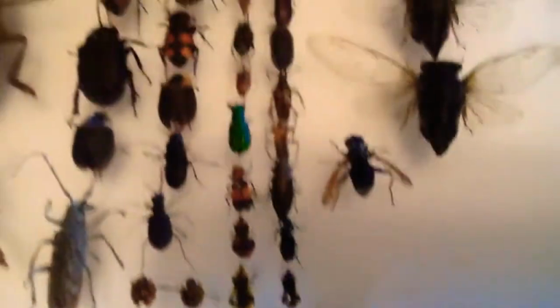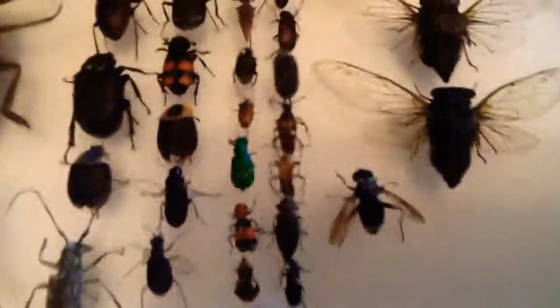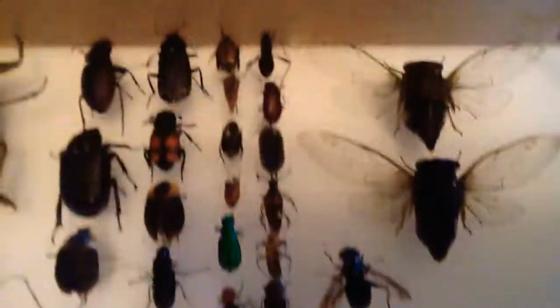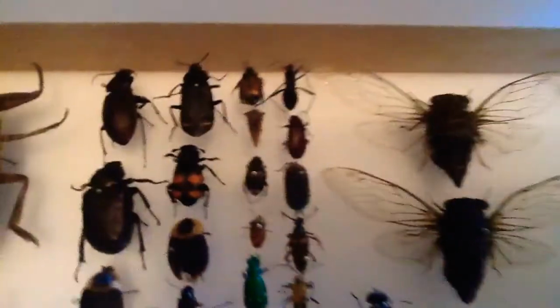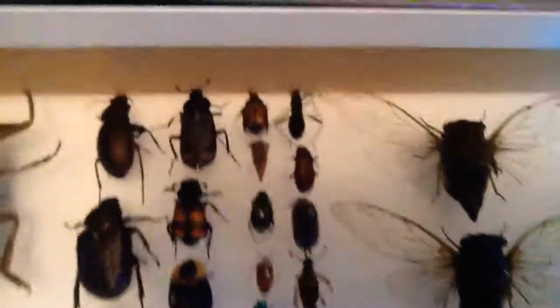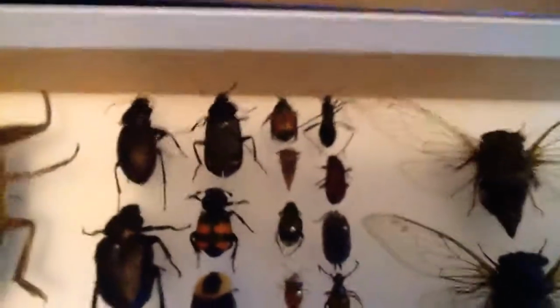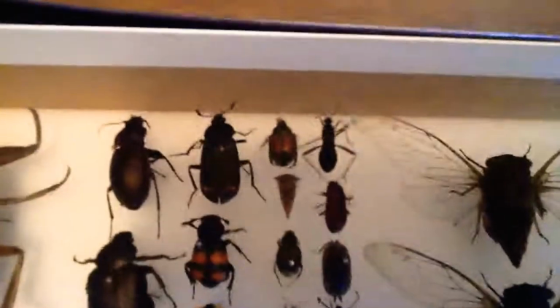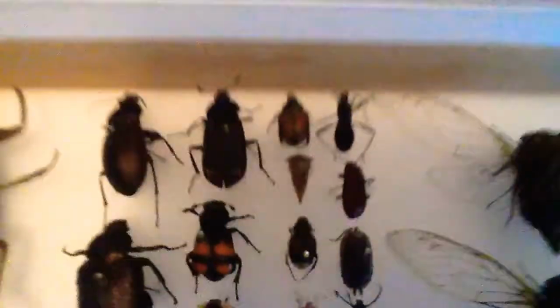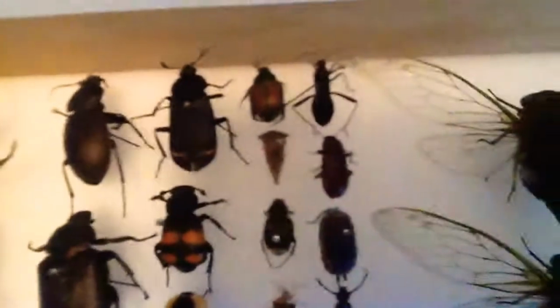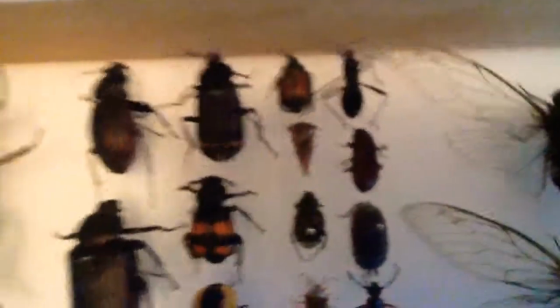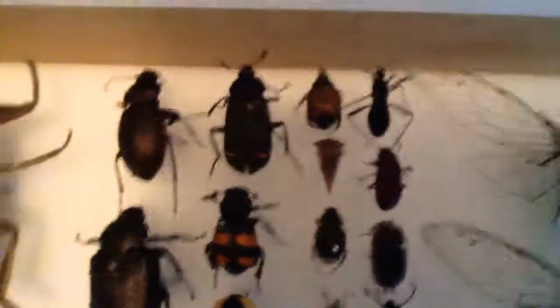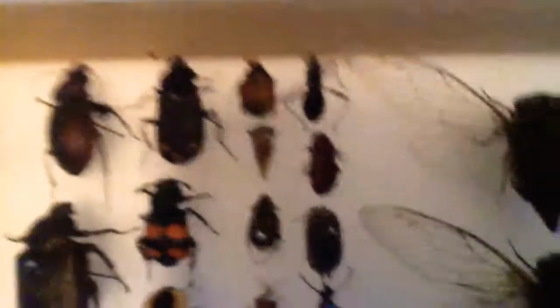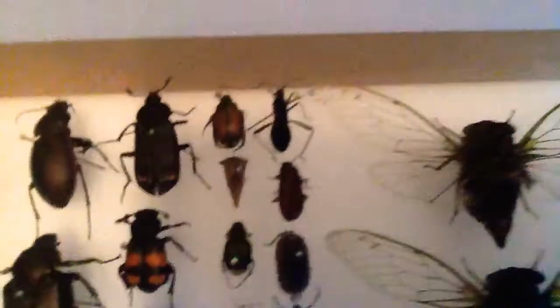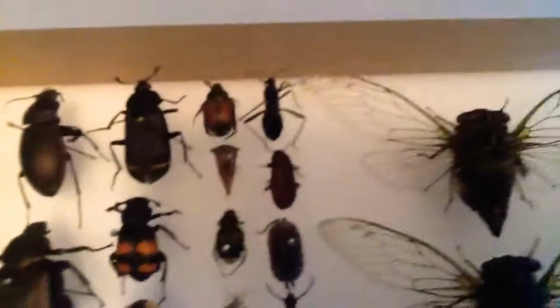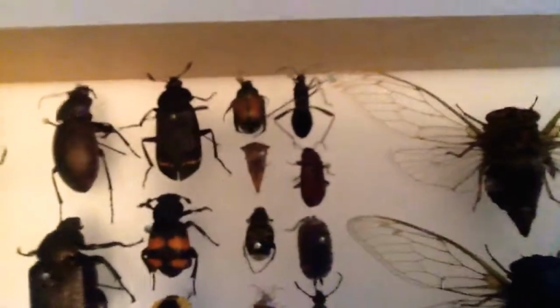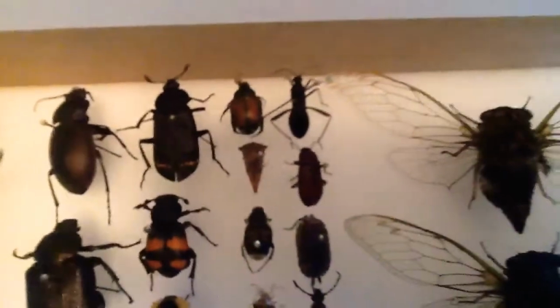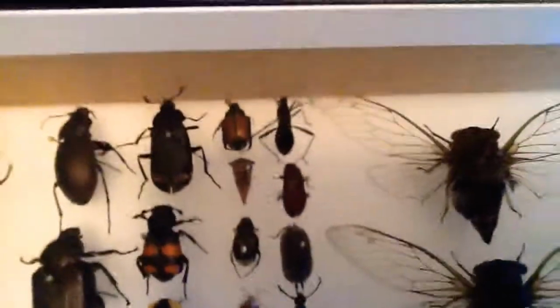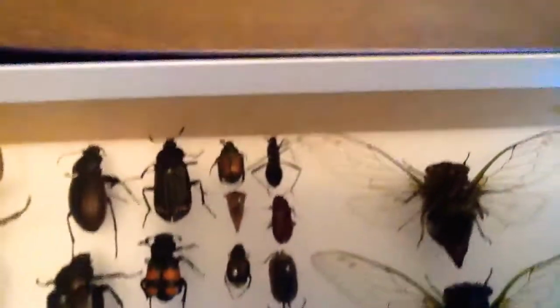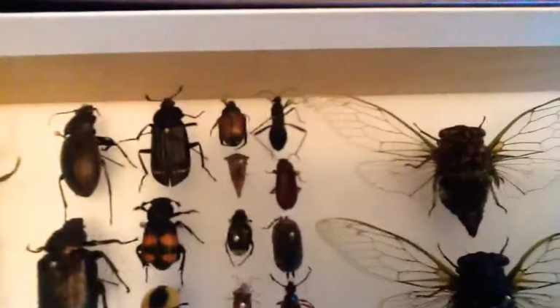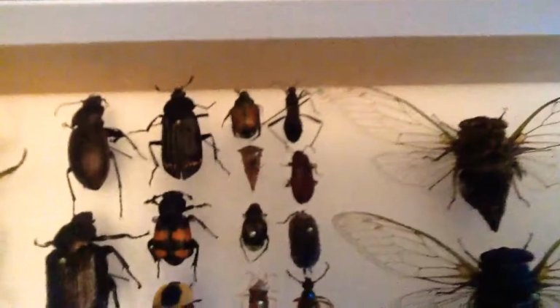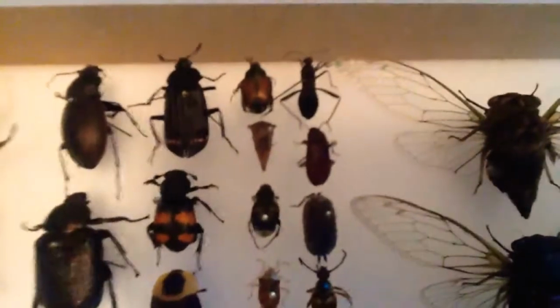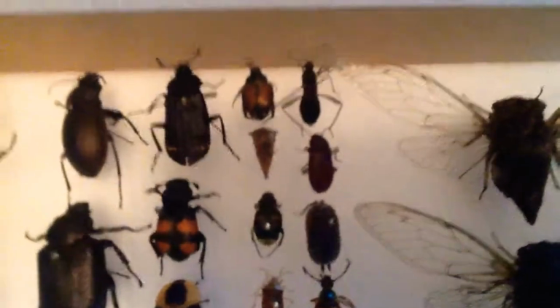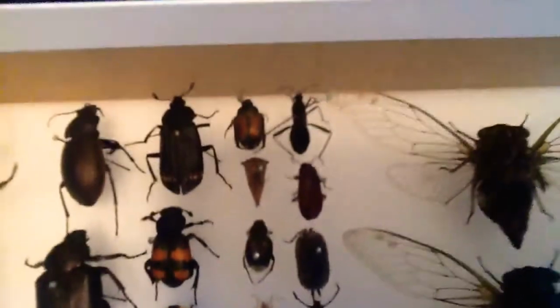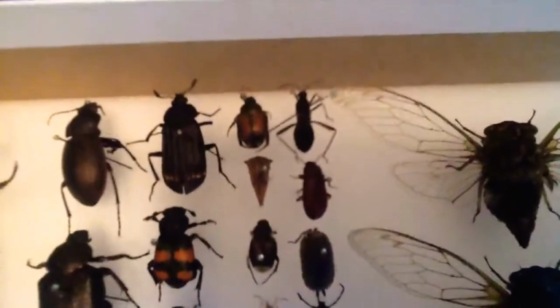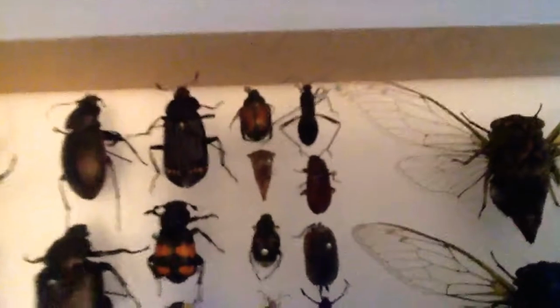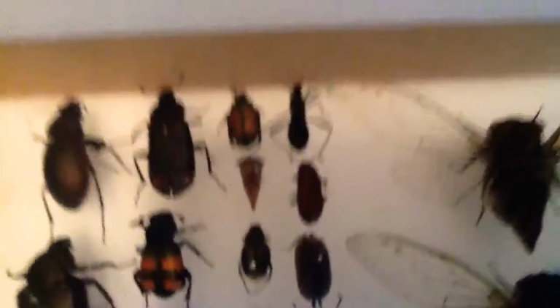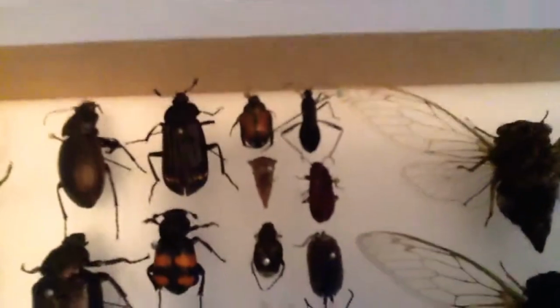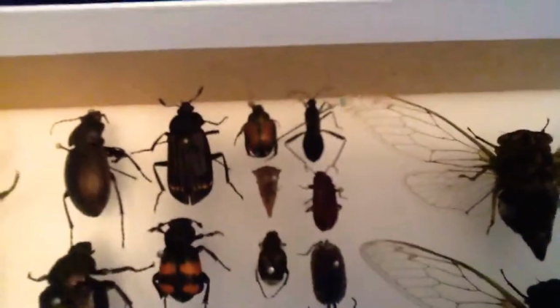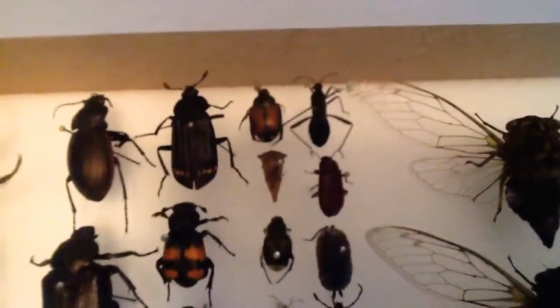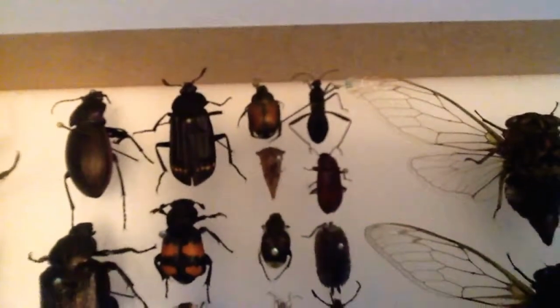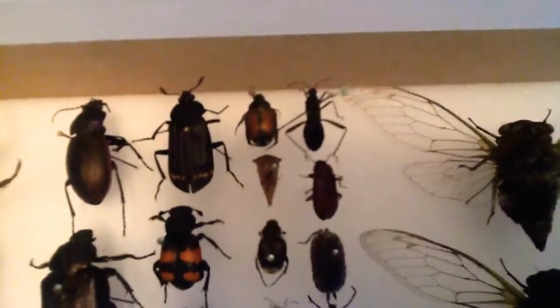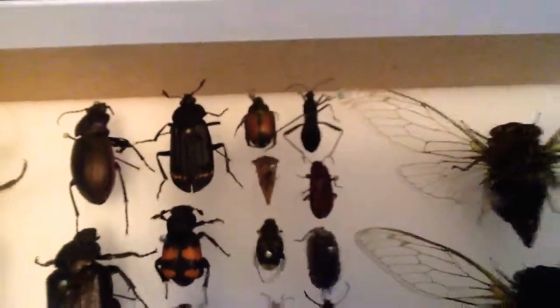Now up here I have some kind of long-horned, long-legged beetle. I think it's a kind of assassin bug because it really hurts when it stings you. It's cute though!